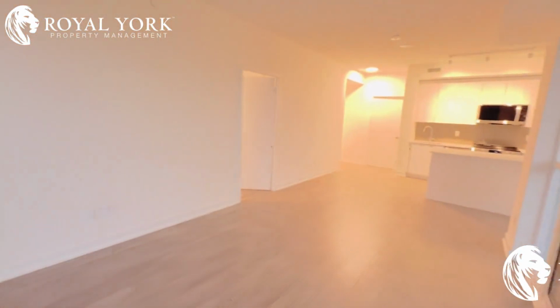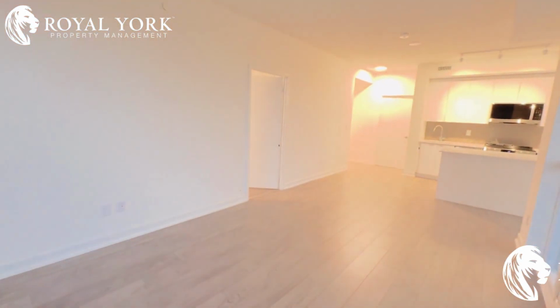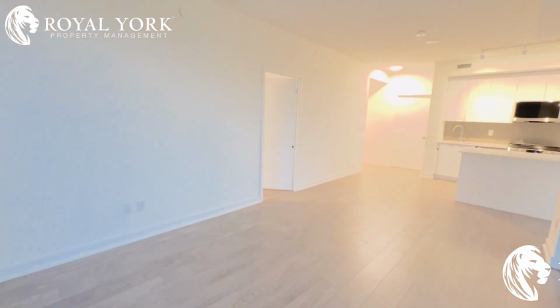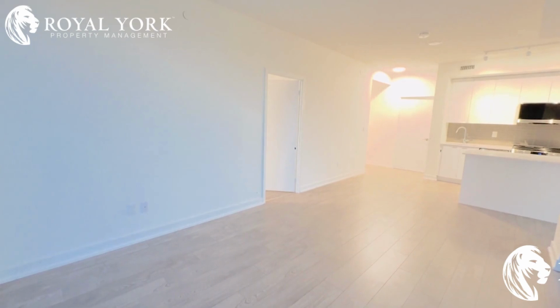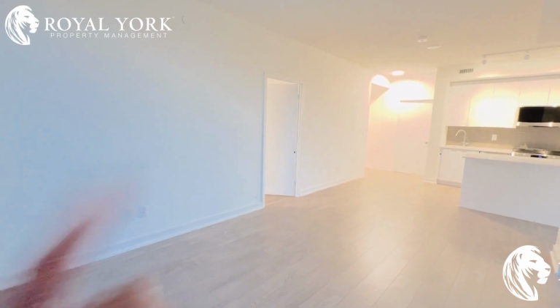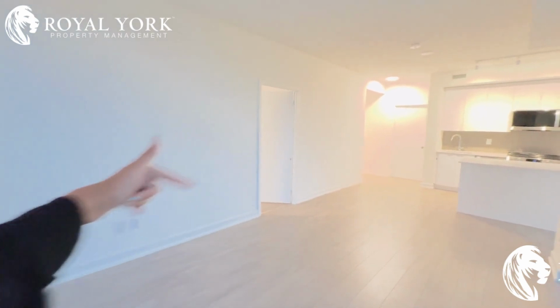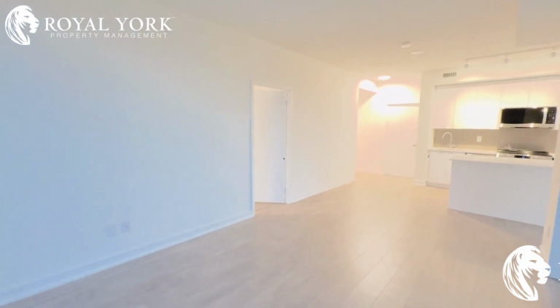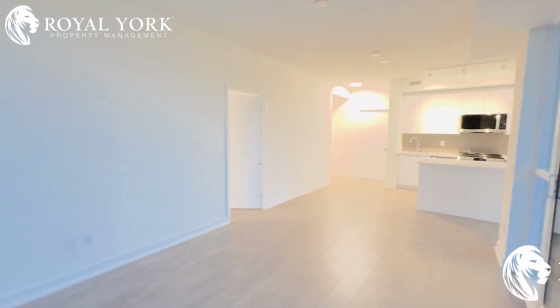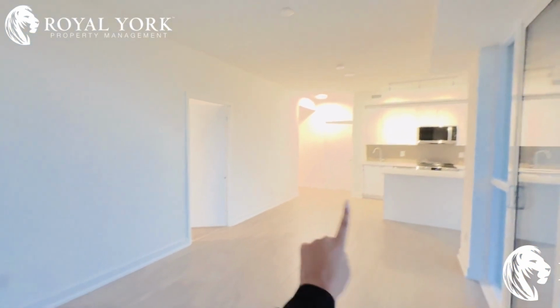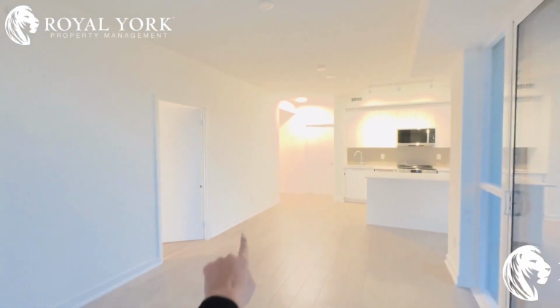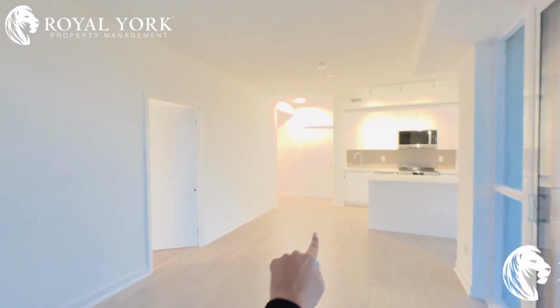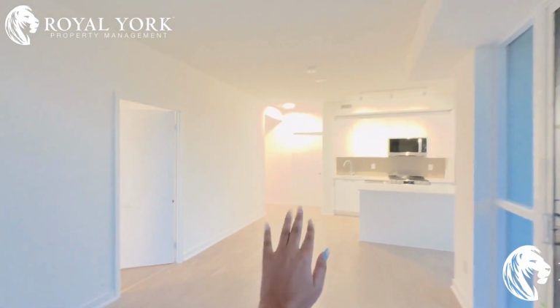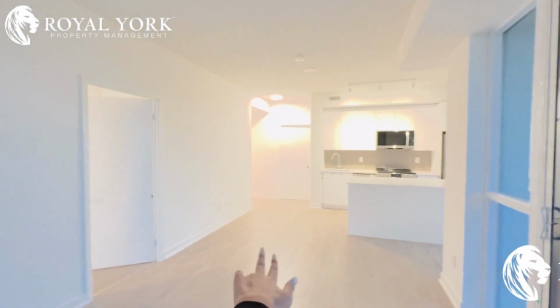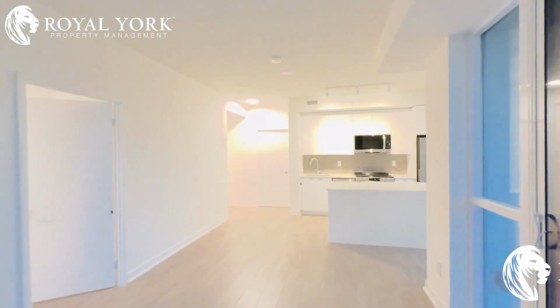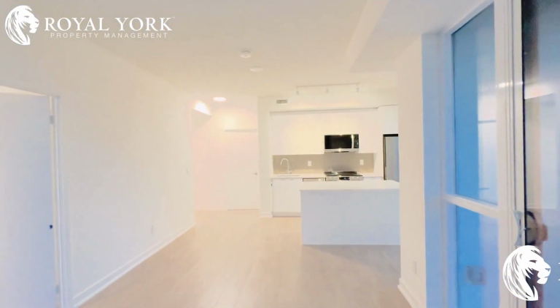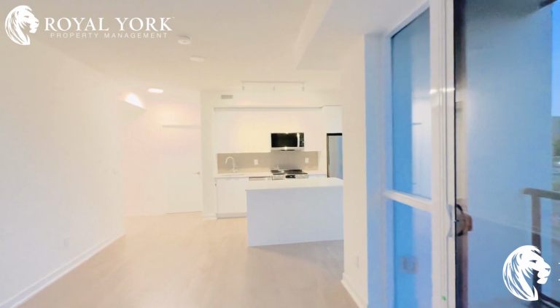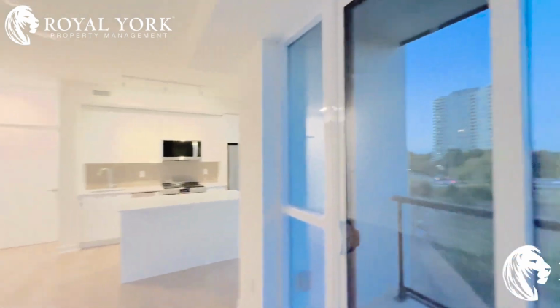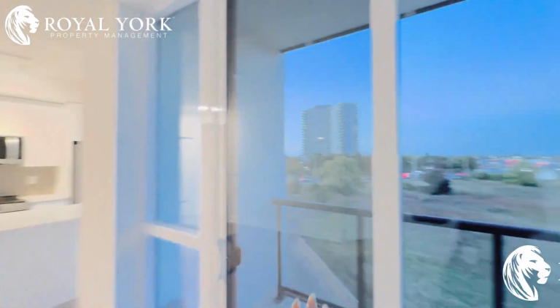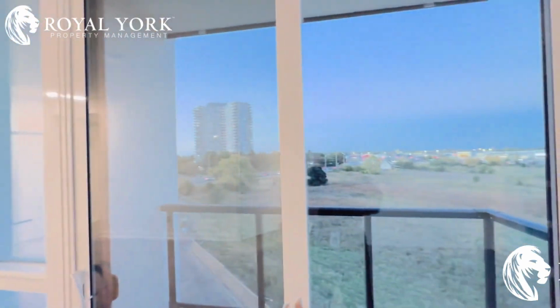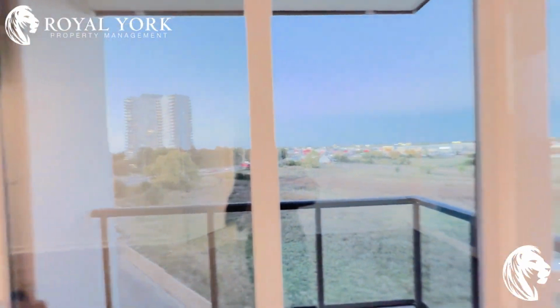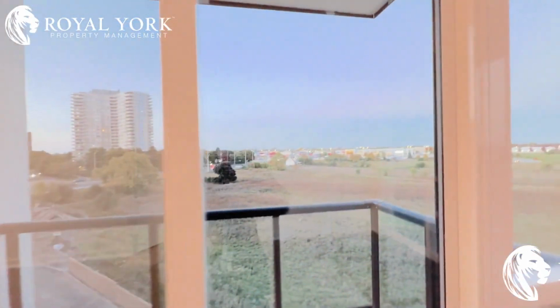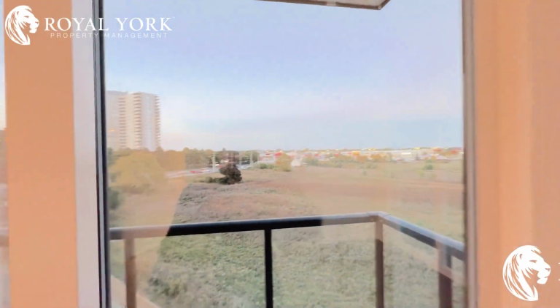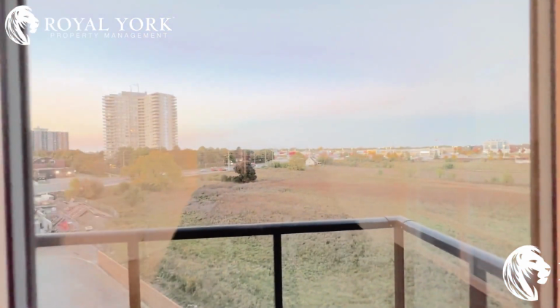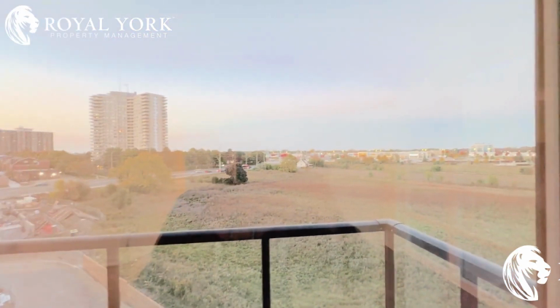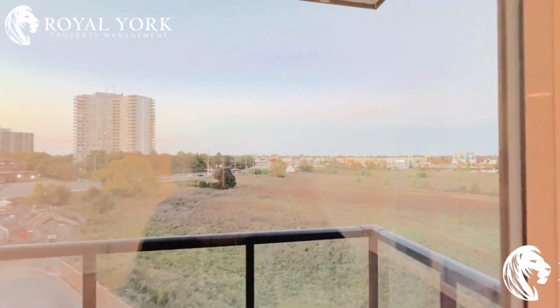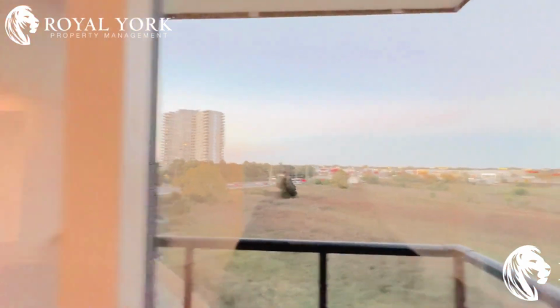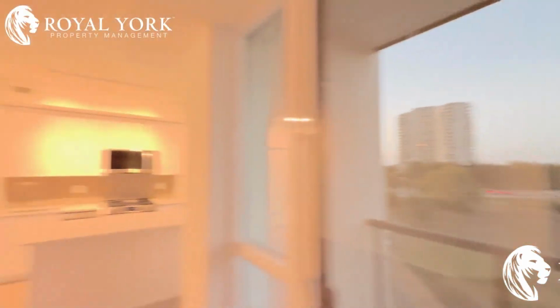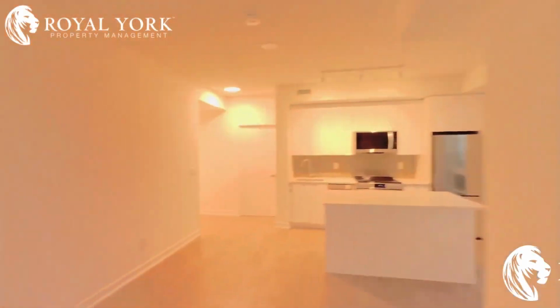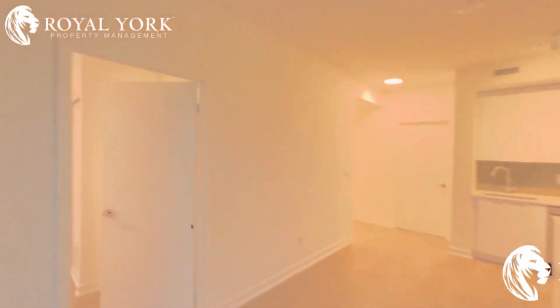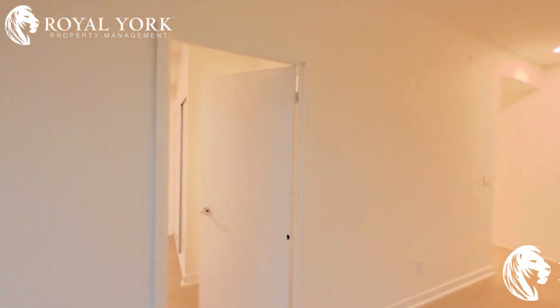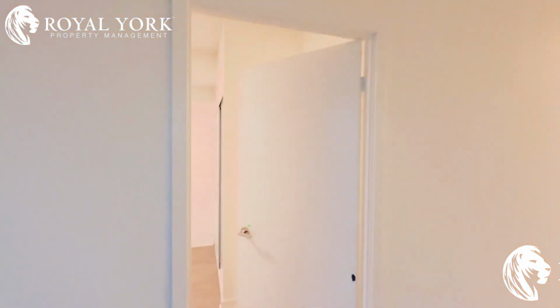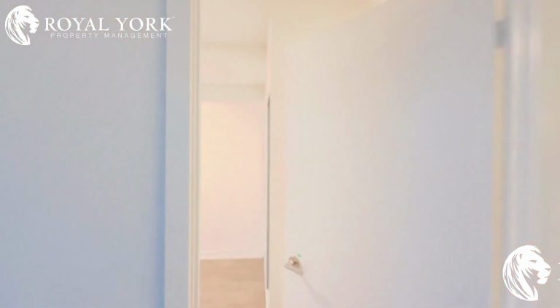You can fit in a double couch and a TV right here, and you can also put a dining table with two chairs right there. You have your private balcony and a marina view.